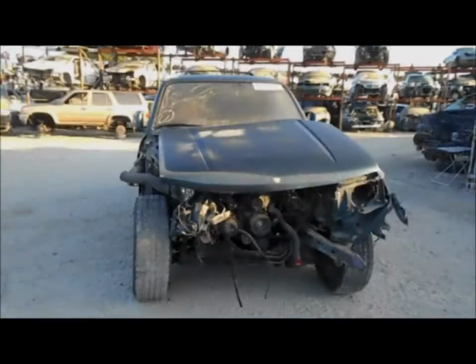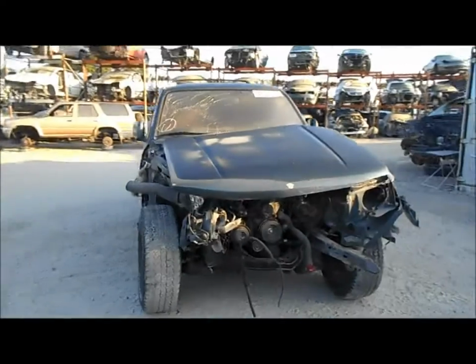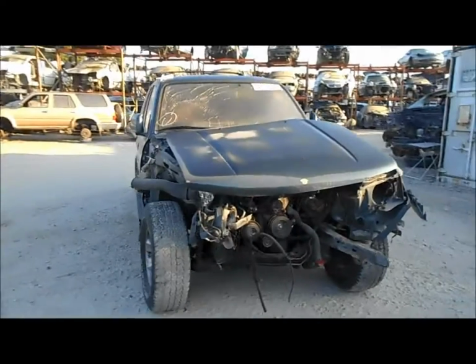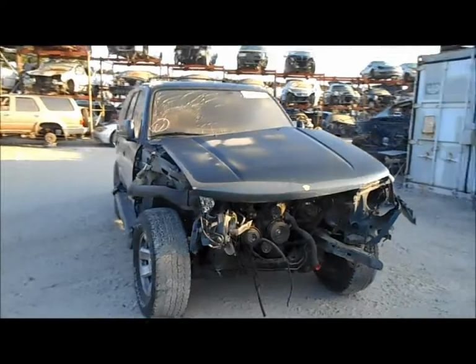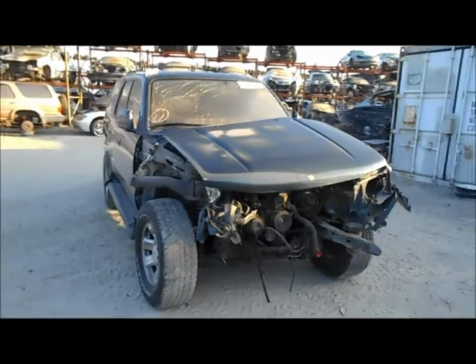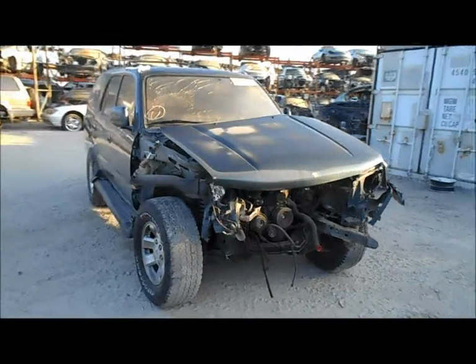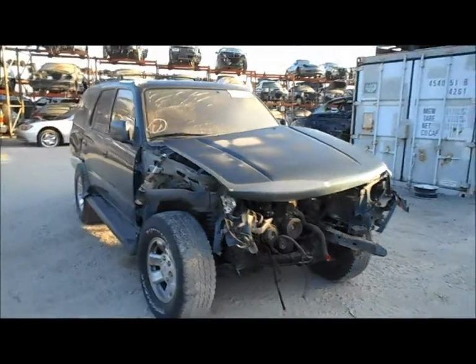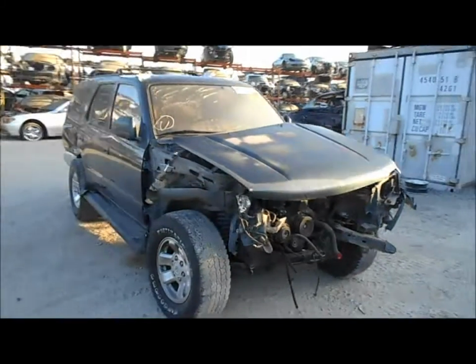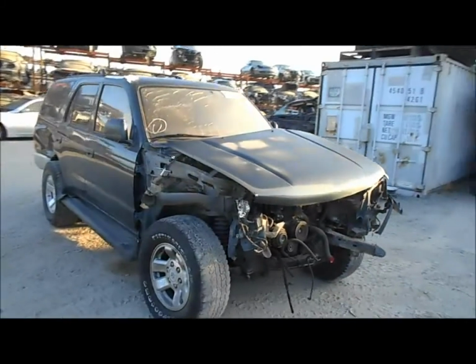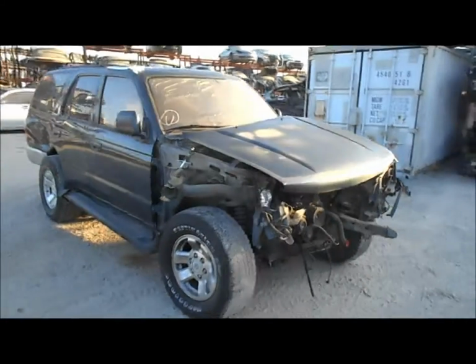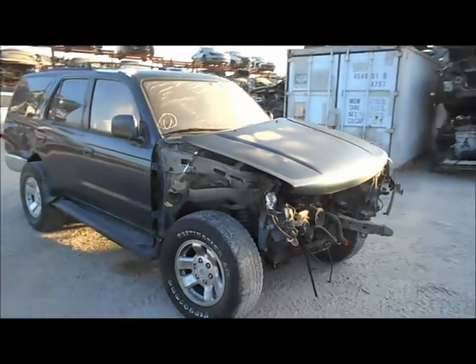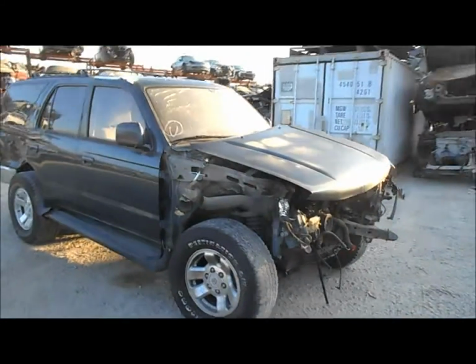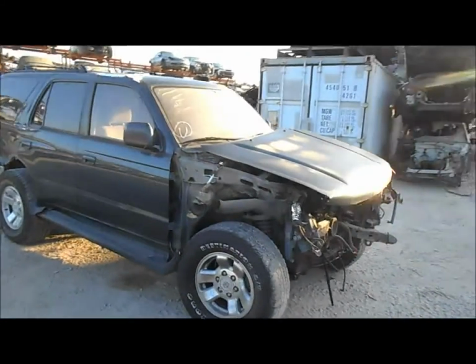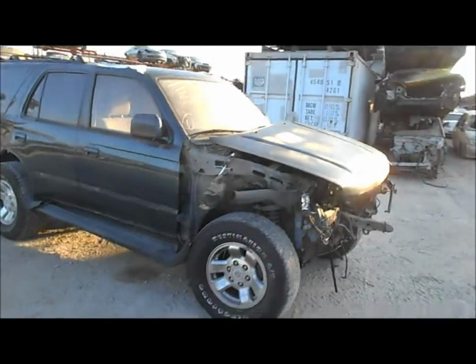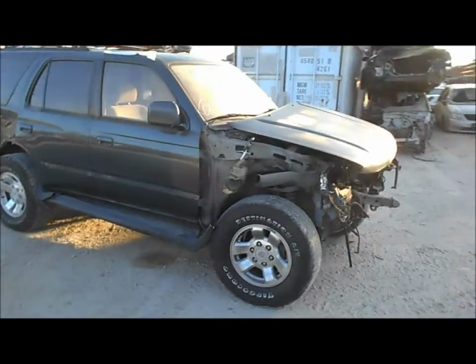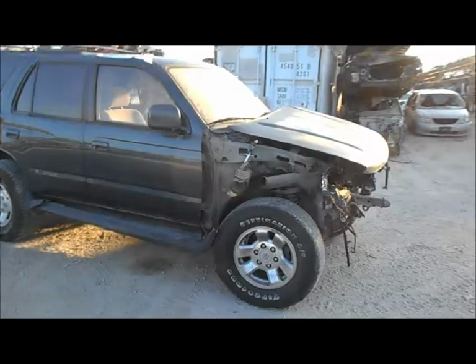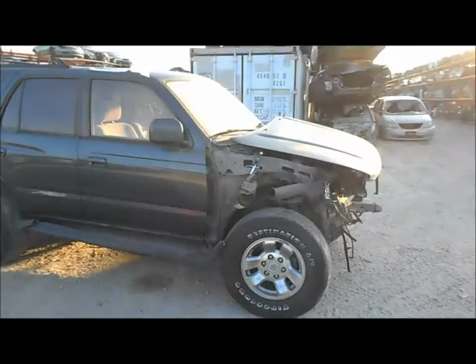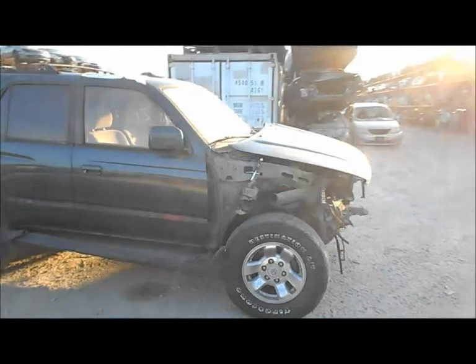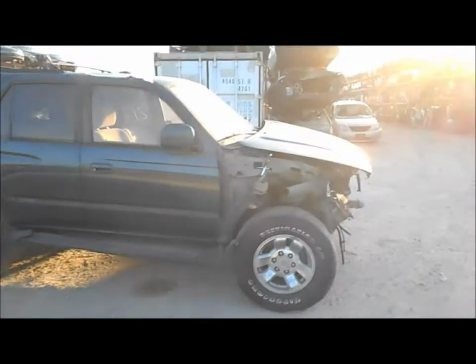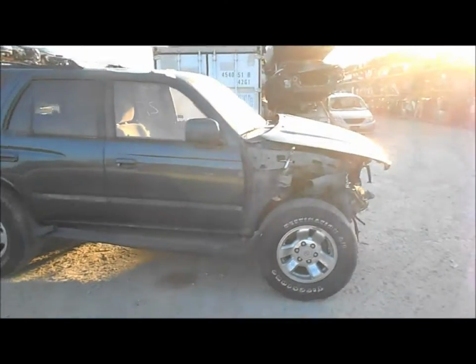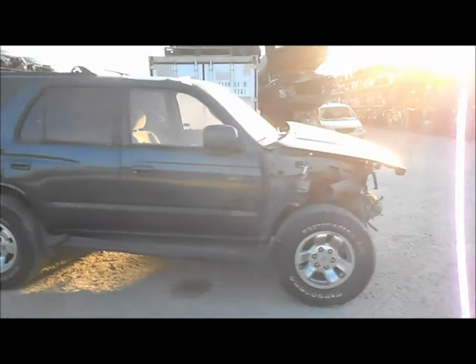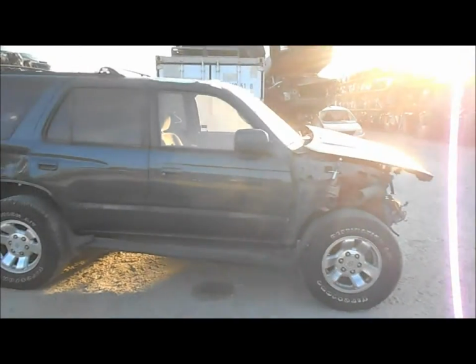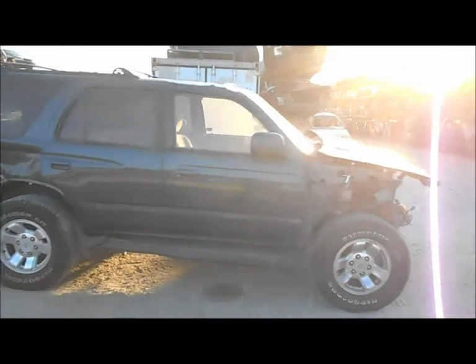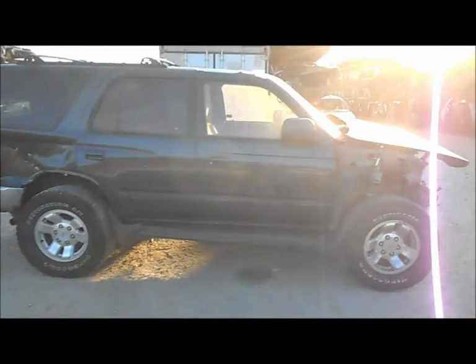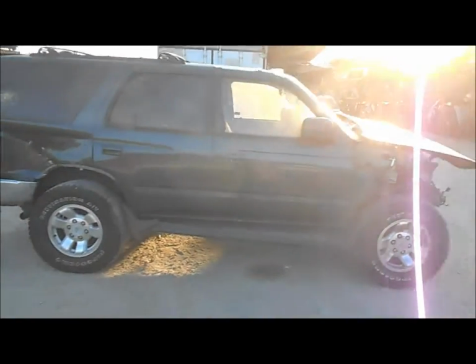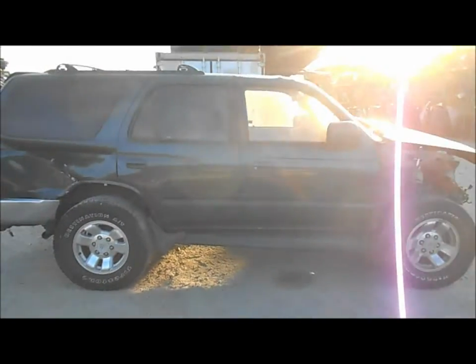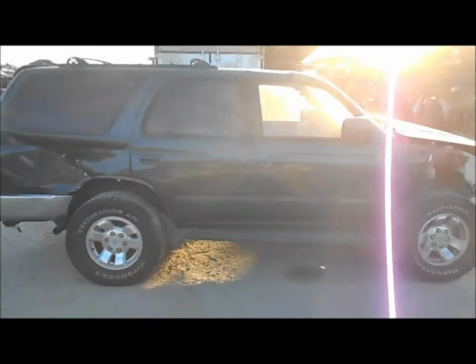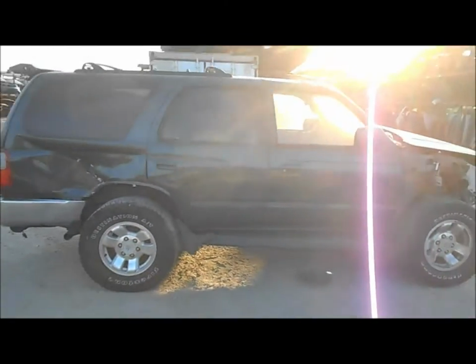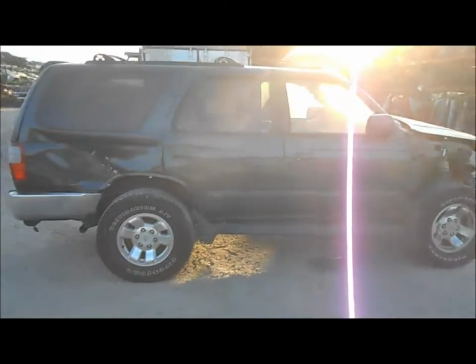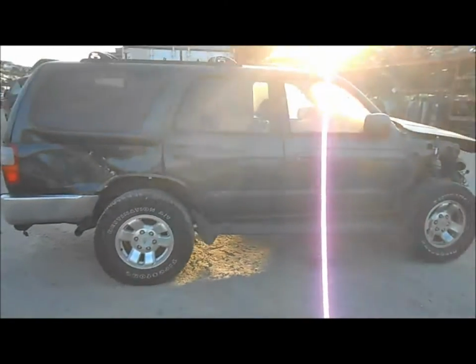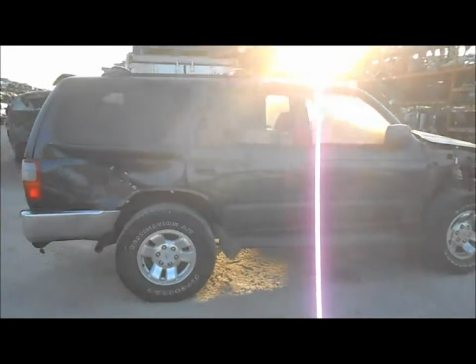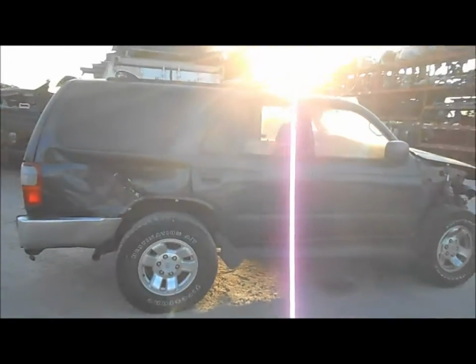Welcome to Fresno Tap Recycling. Today we have a 1997 Toyota 4Runner hitting the front and also hitting the quarter on the passenger side.